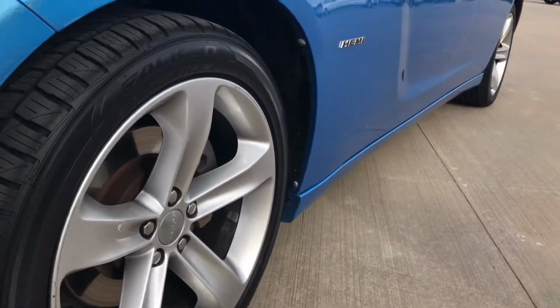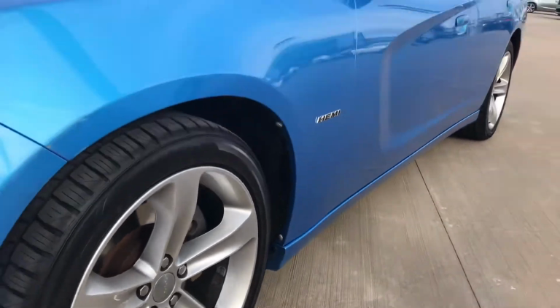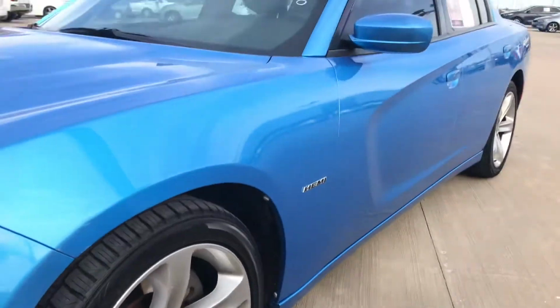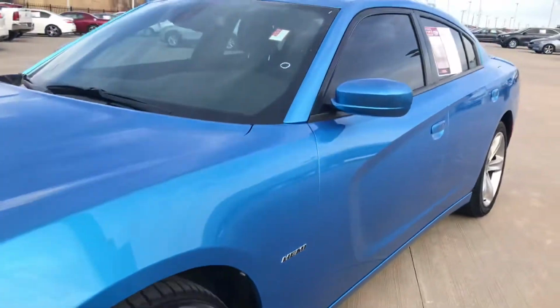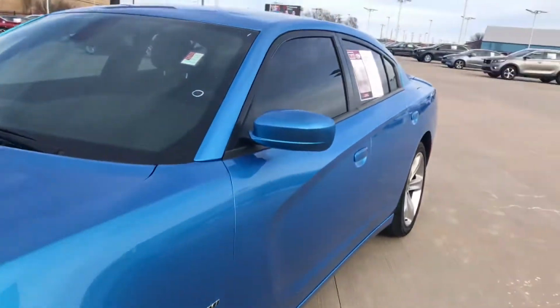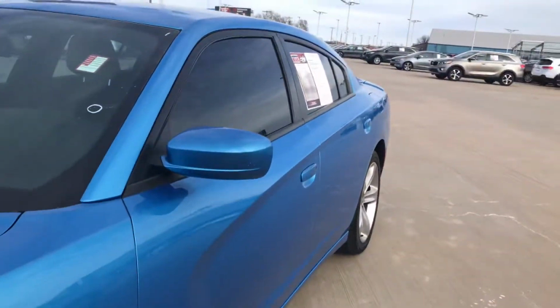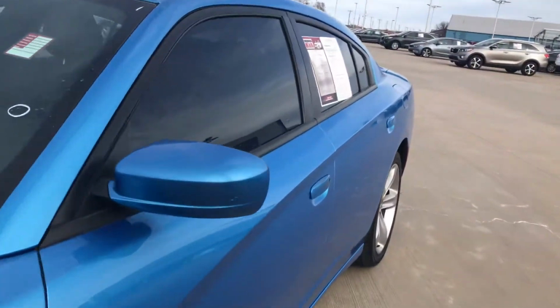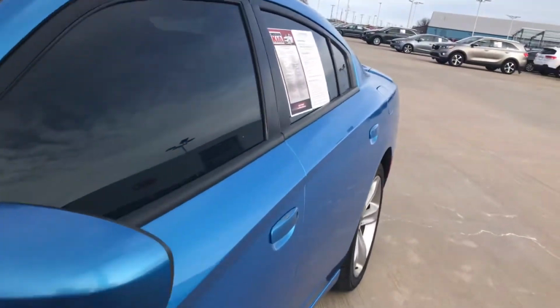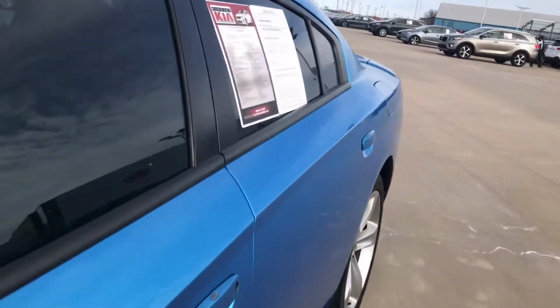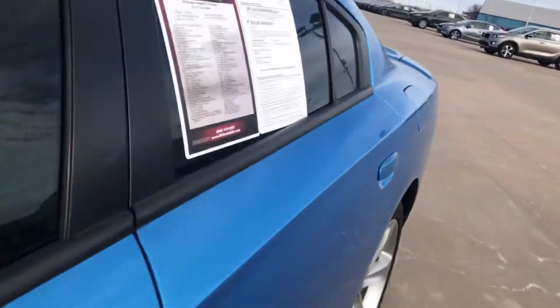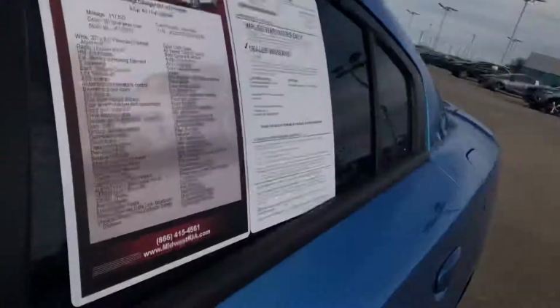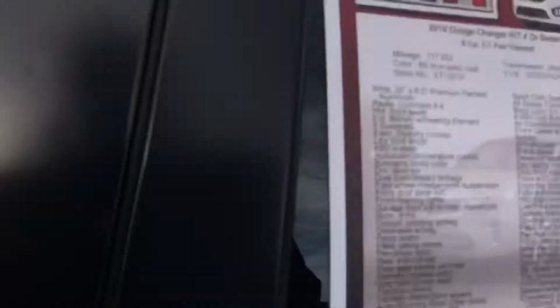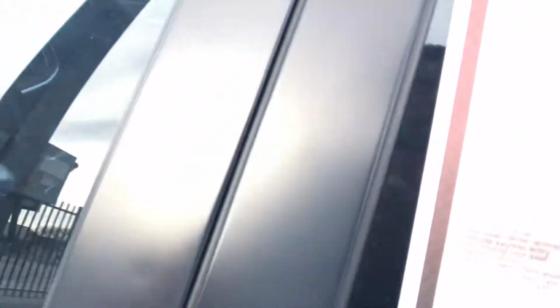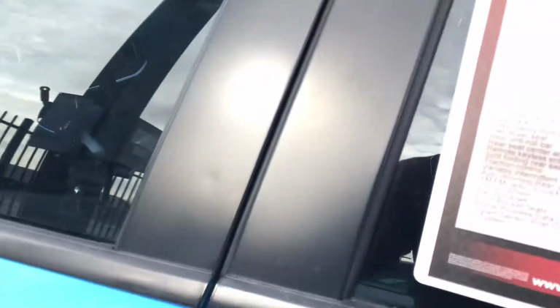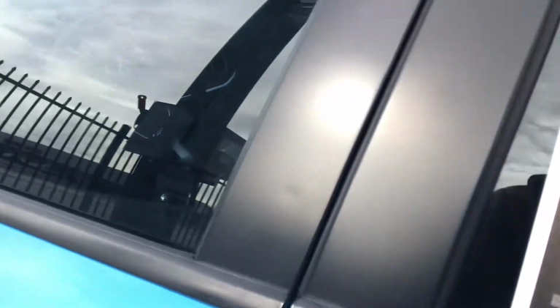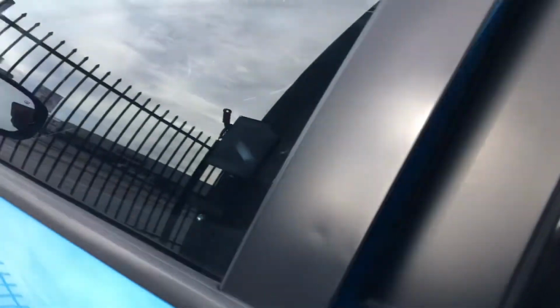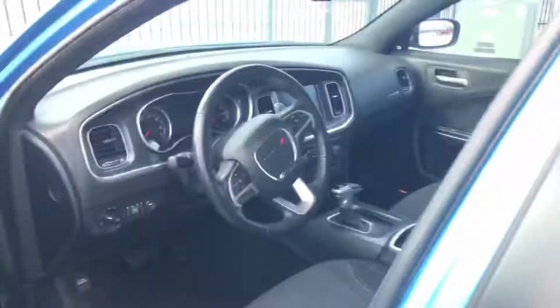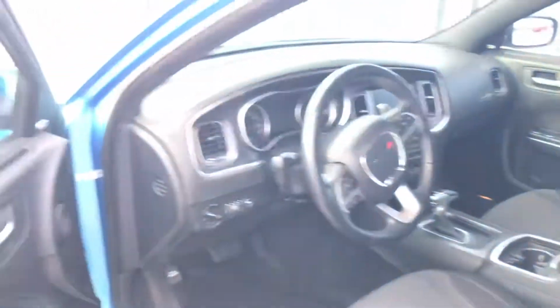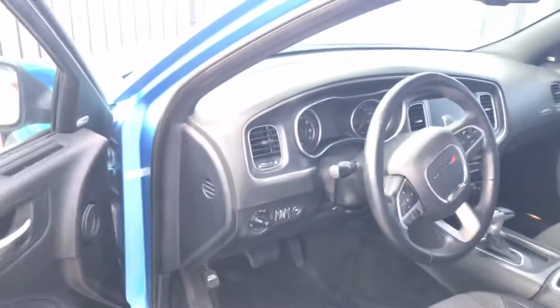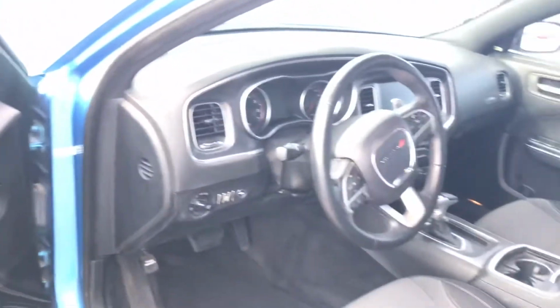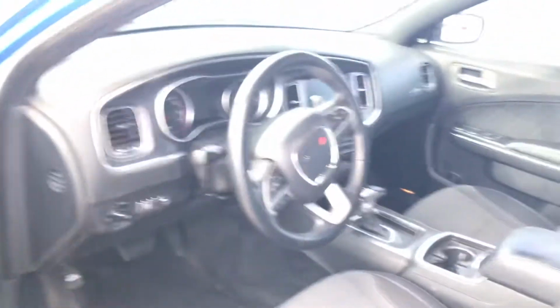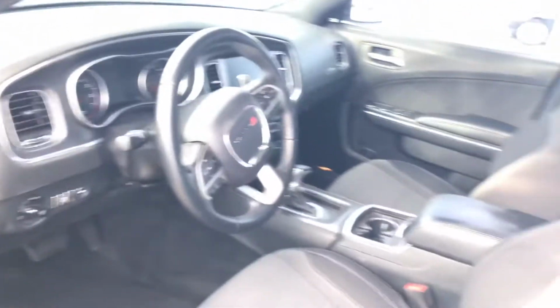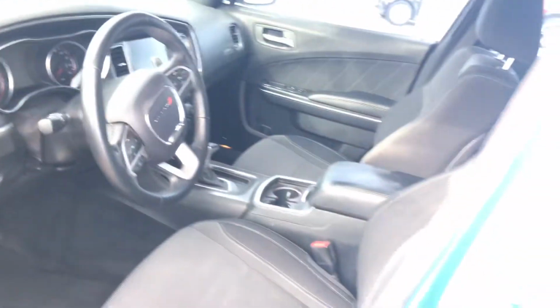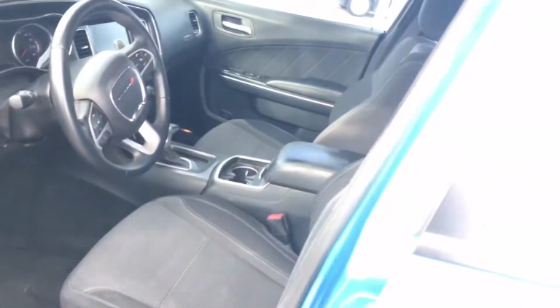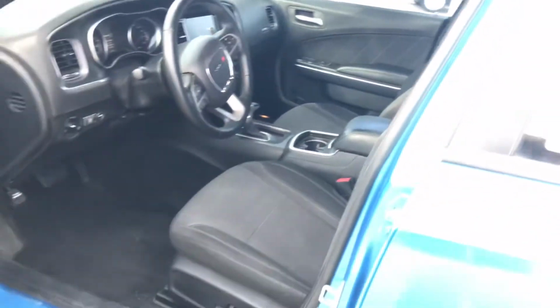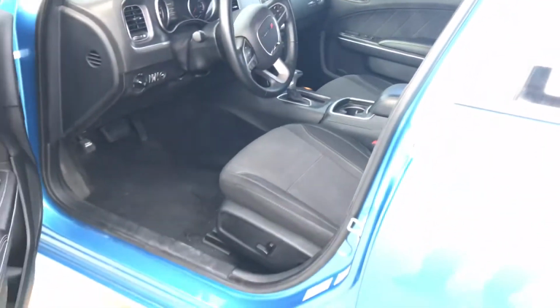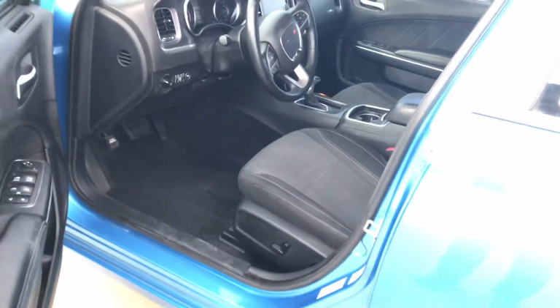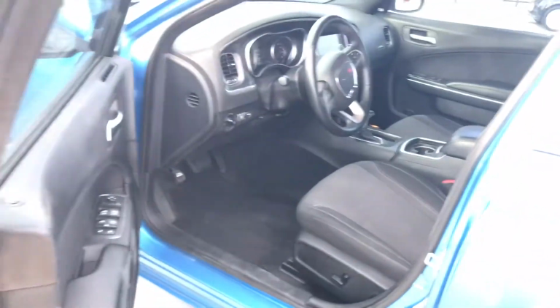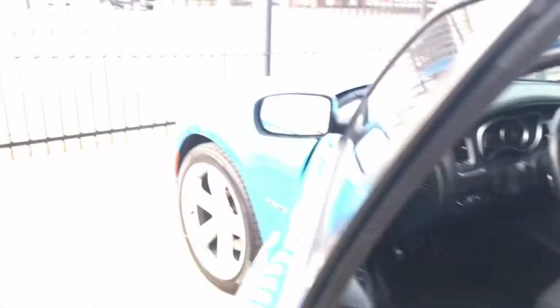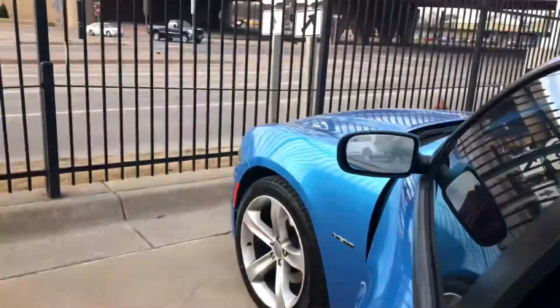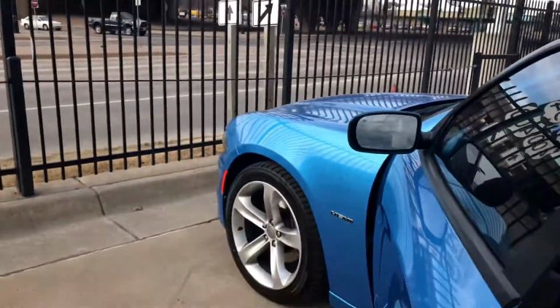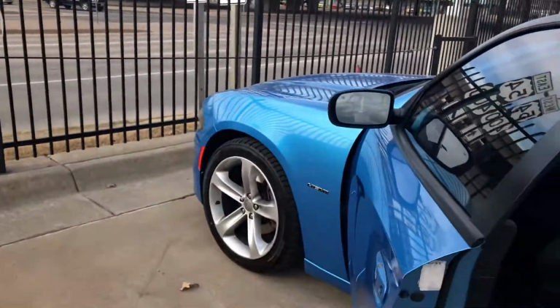This one comes equipped with the R/T wheels, obviously. This one is in the B5 Blue Pearl Coat, they call it, with ebony interior. It will come equipped with a remote start as well.